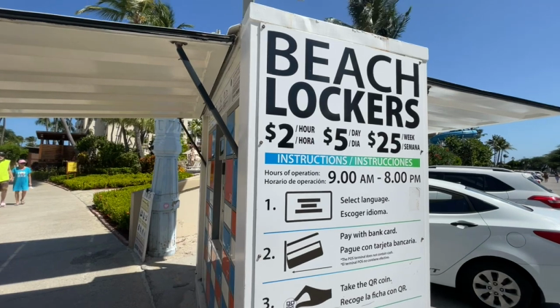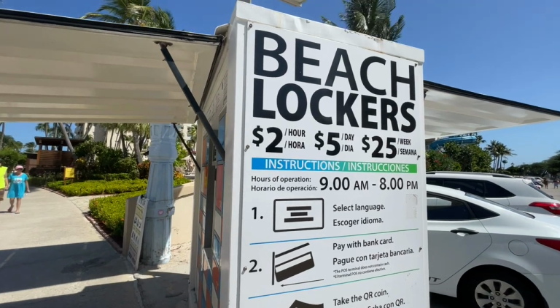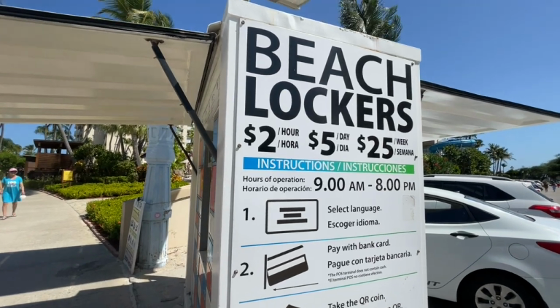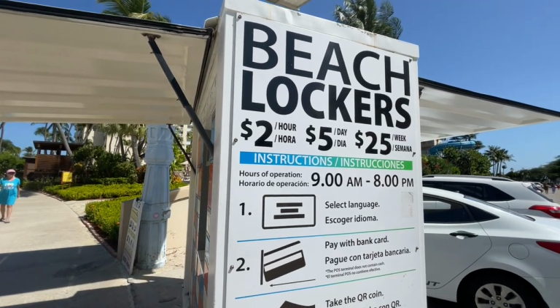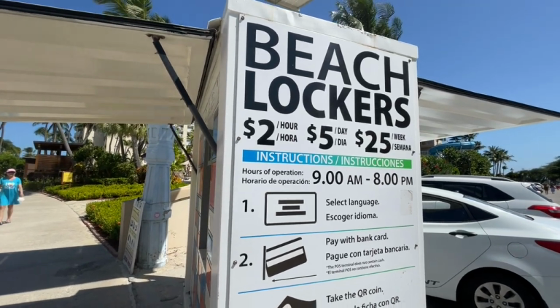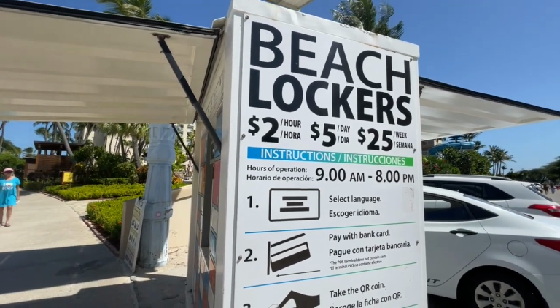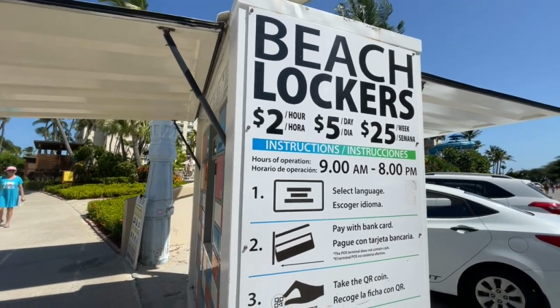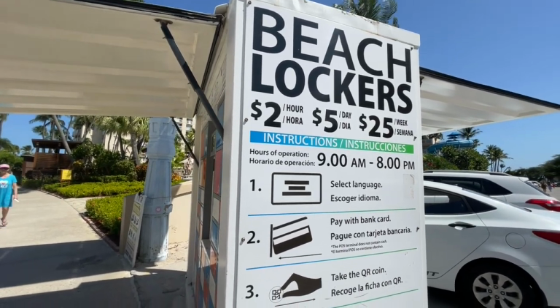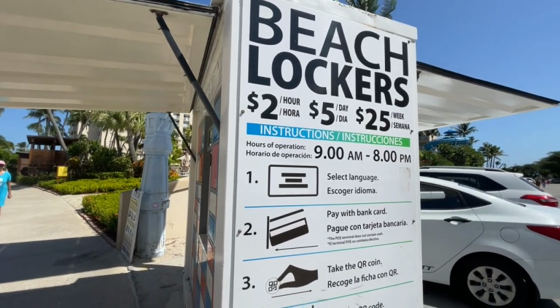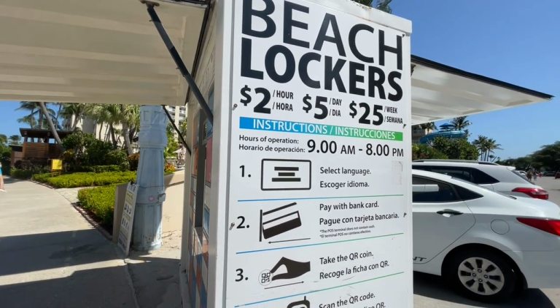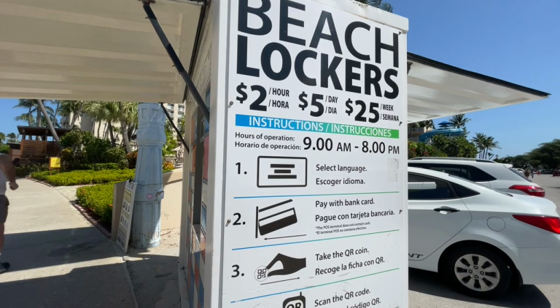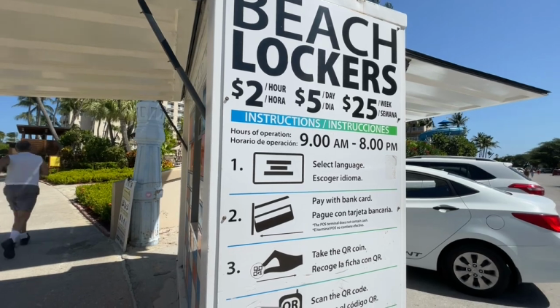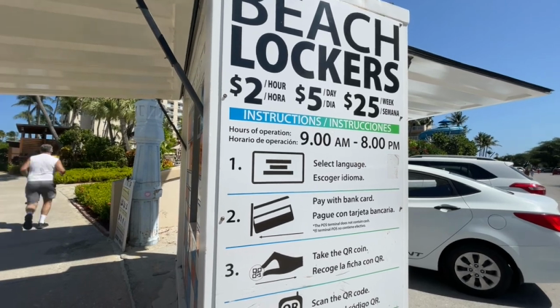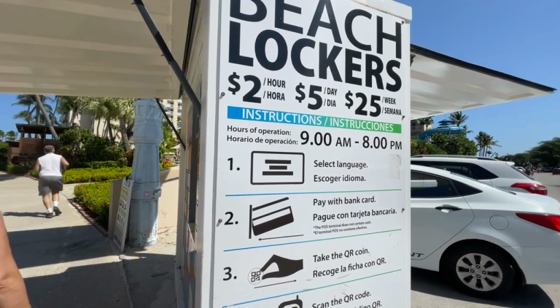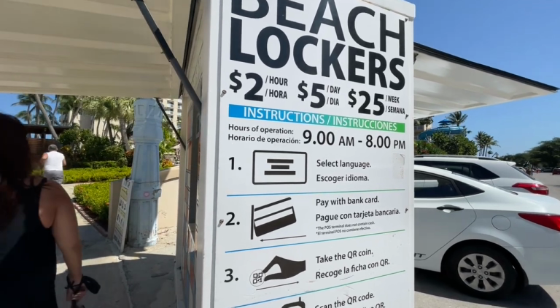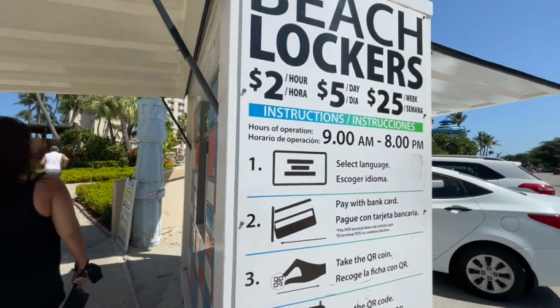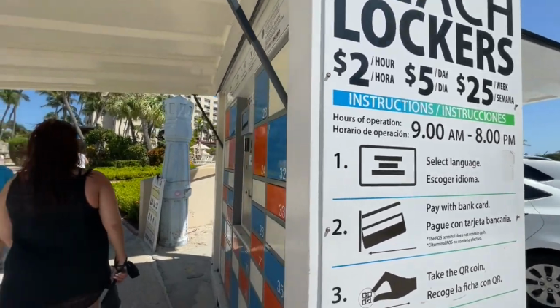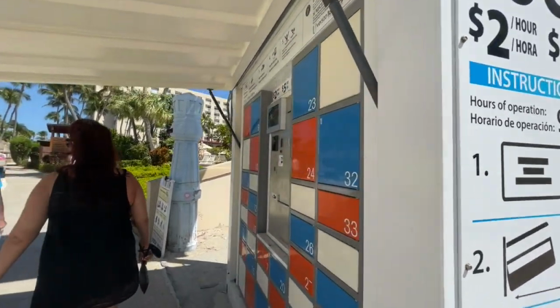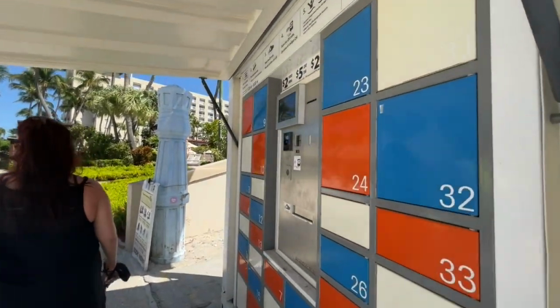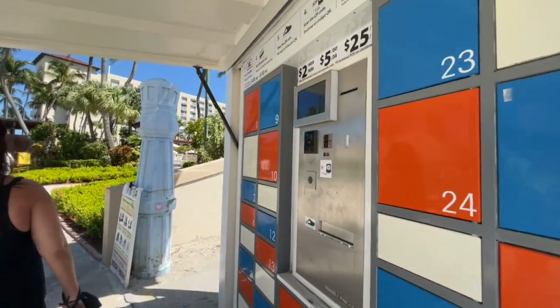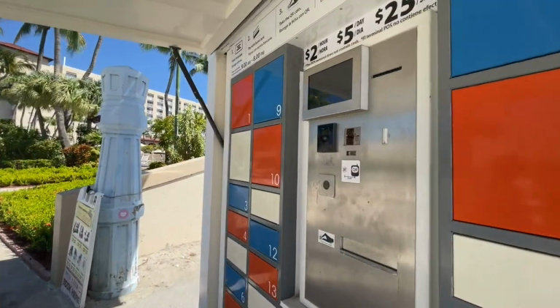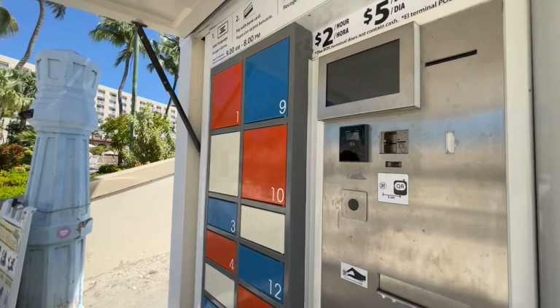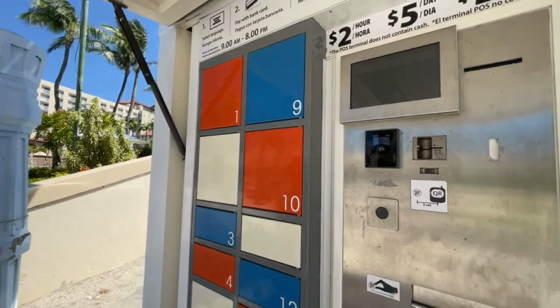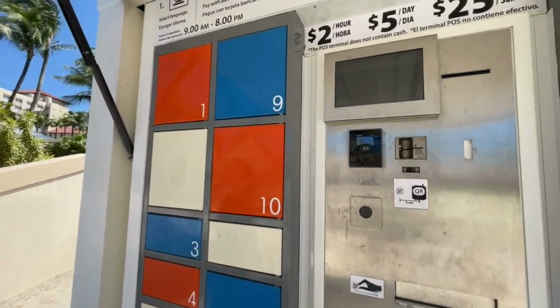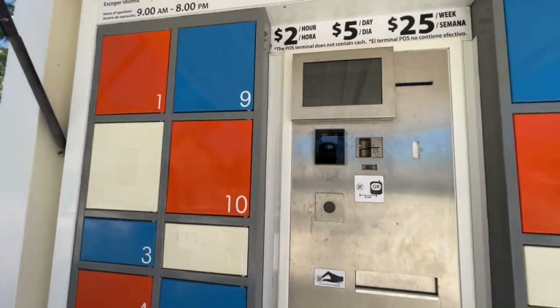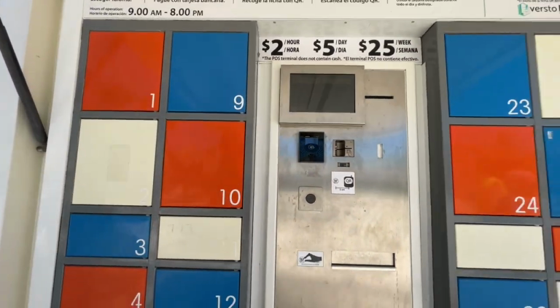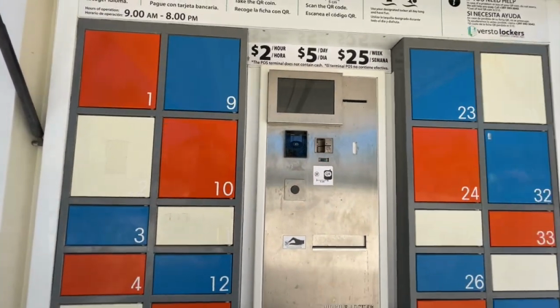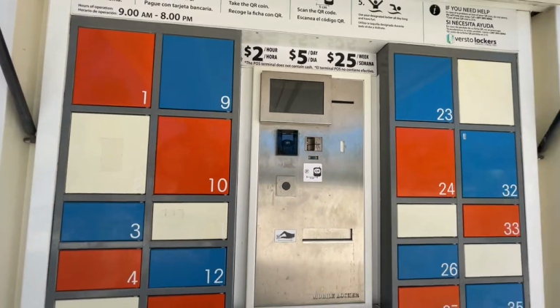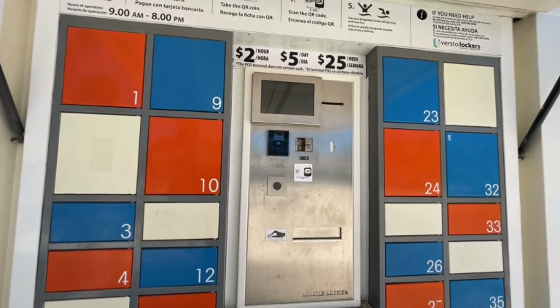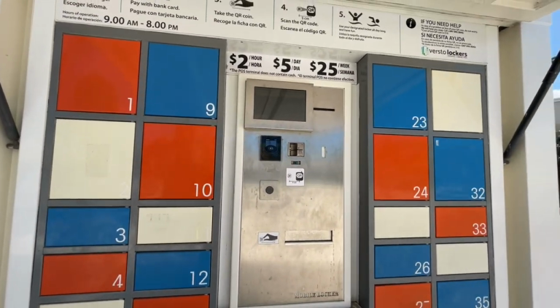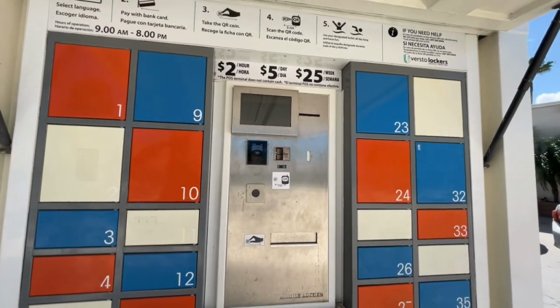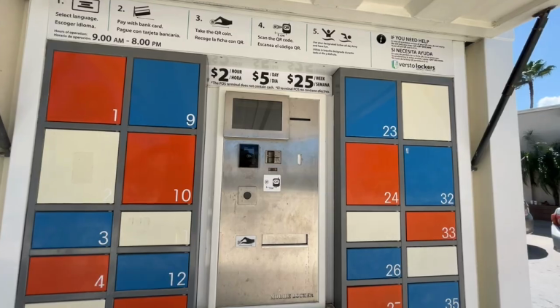Beach lockers are available here all along this pathway, with prices listed. I believe you just pay with your card — no cash exchange needed.